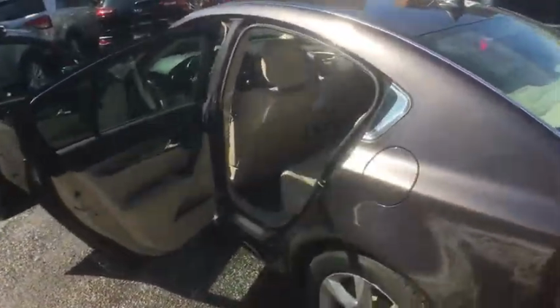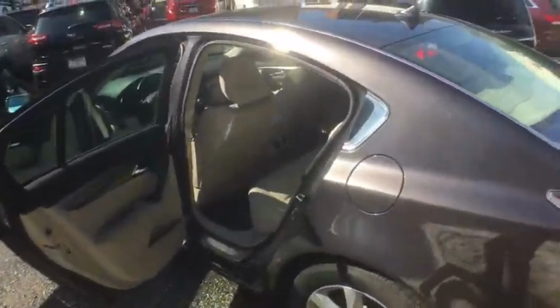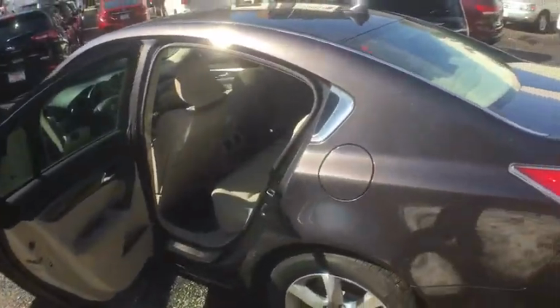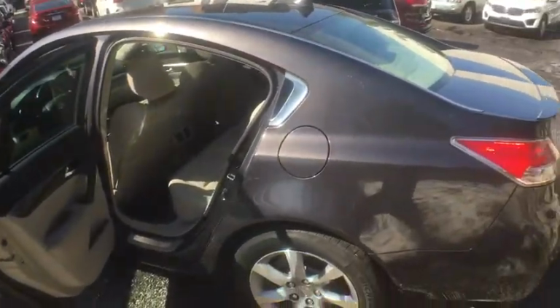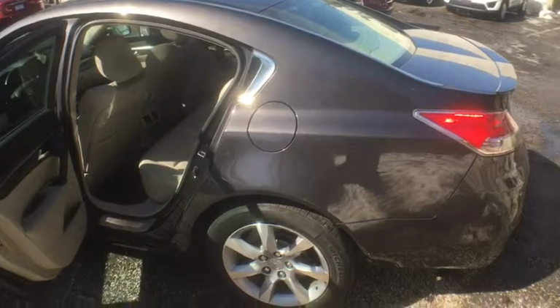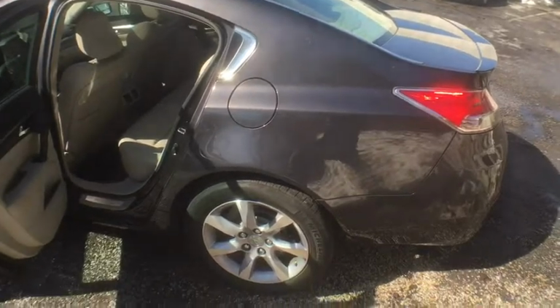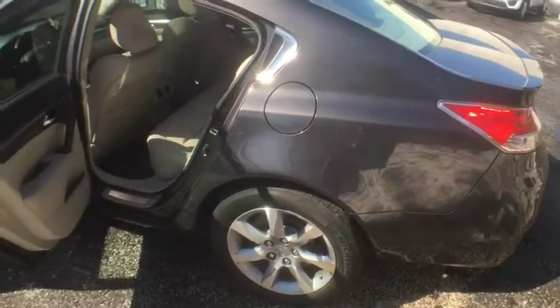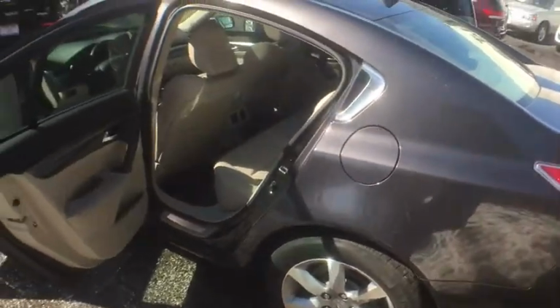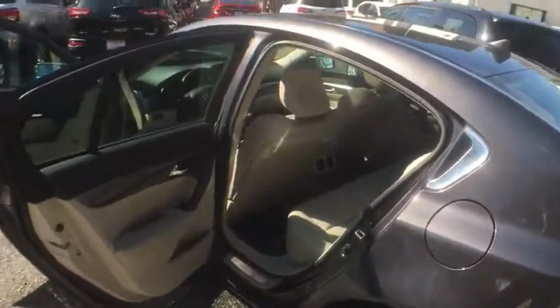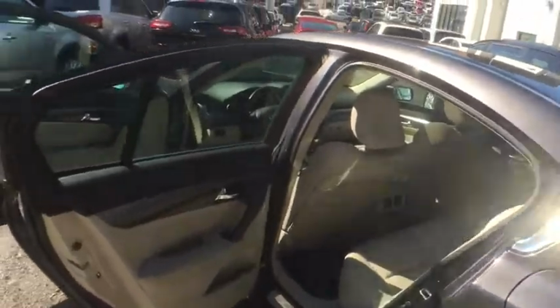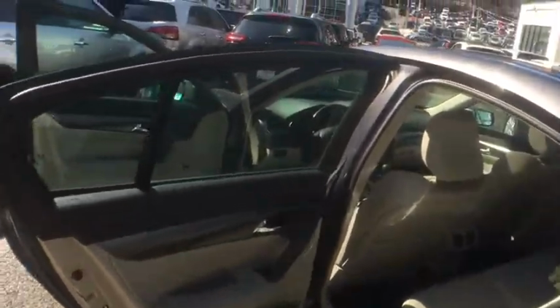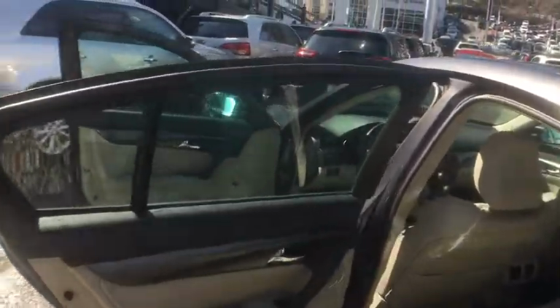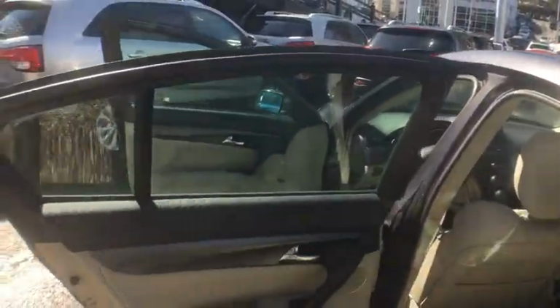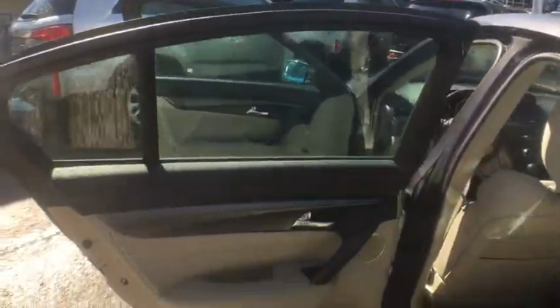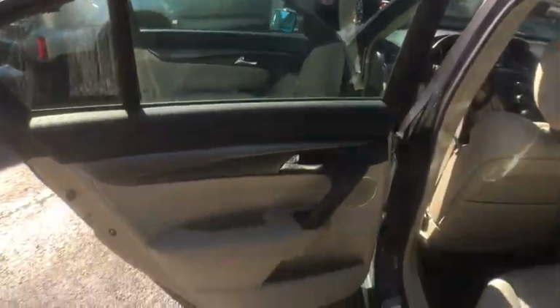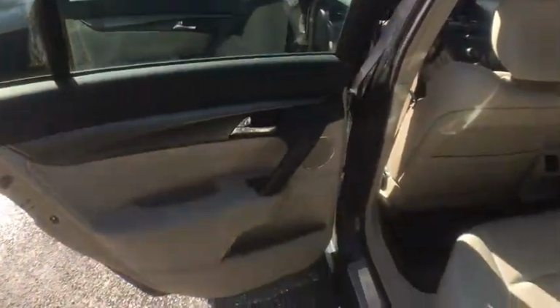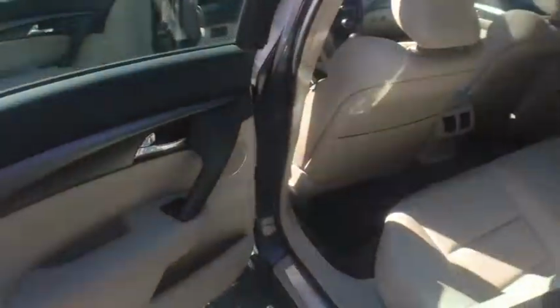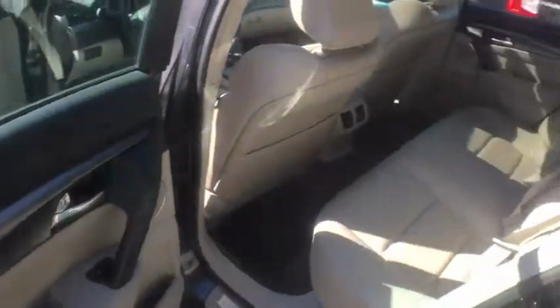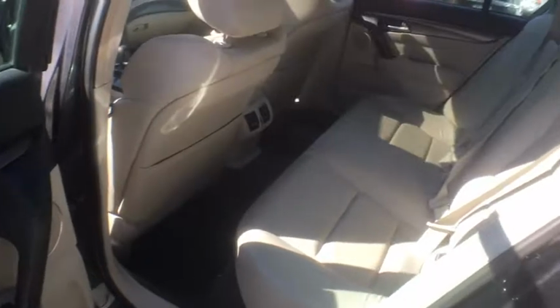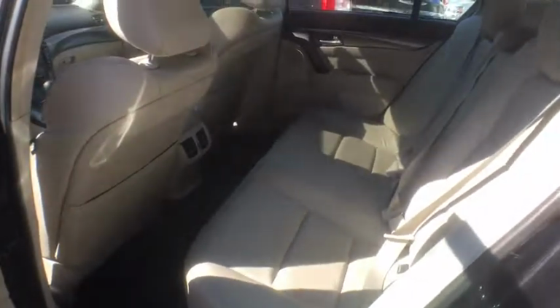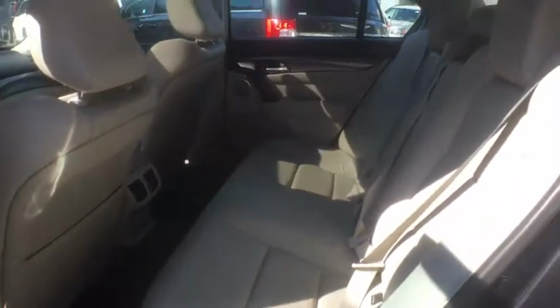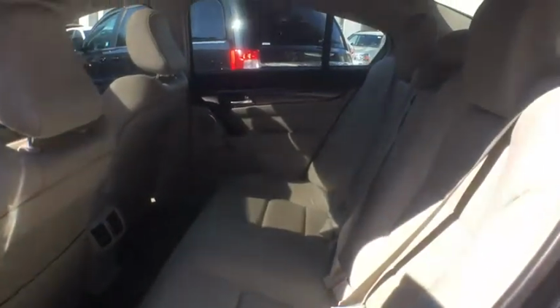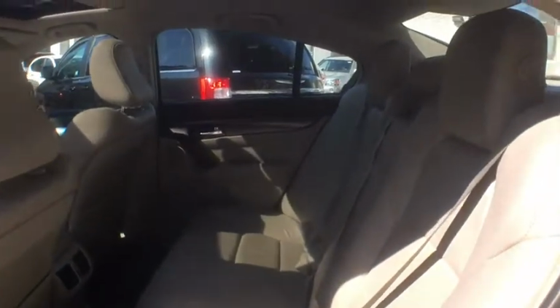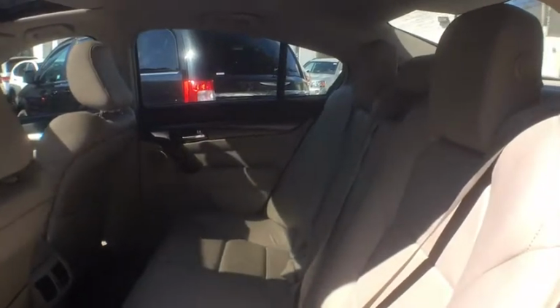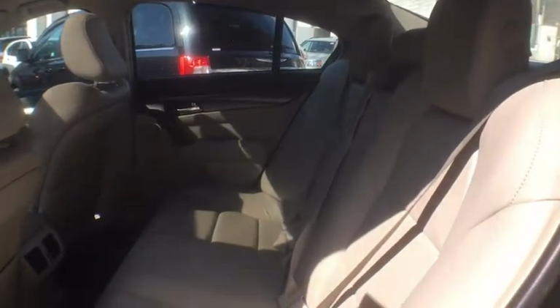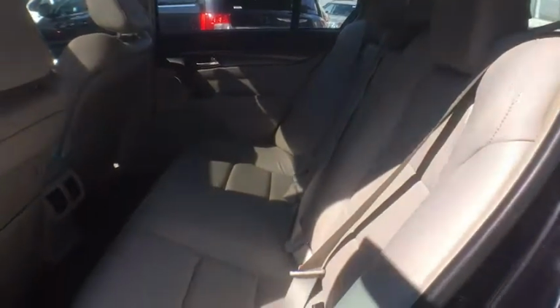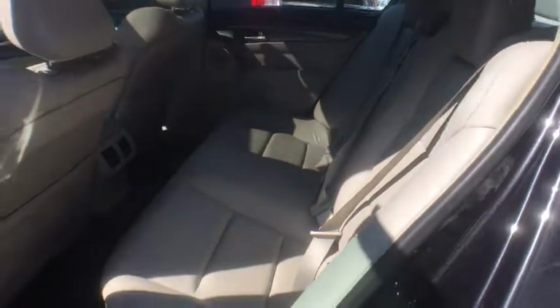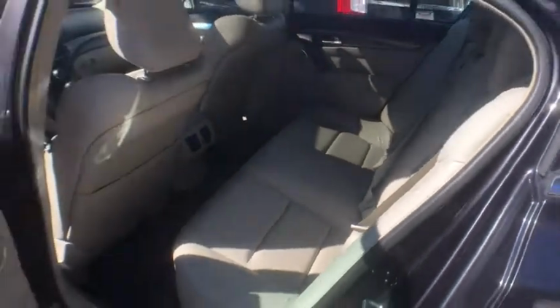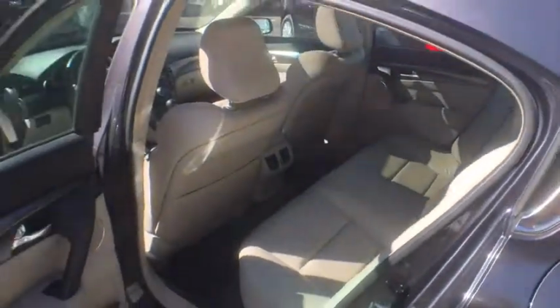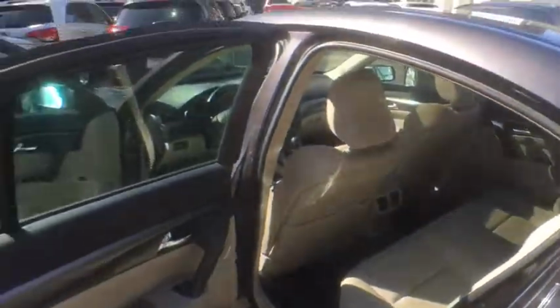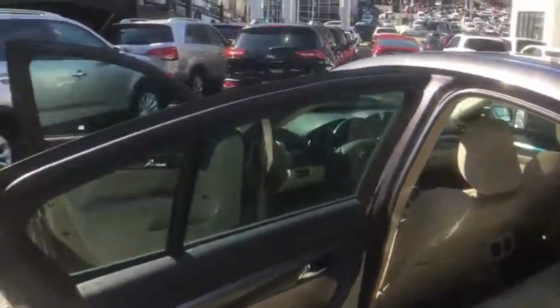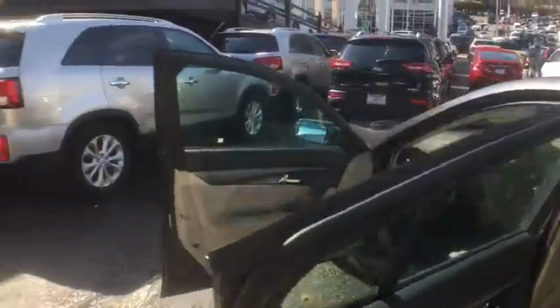Here are some of this vehicle's great options: traction control, anti-lock braking system, keyless entry, stability control, power passenger seat, heated seats, navigation system, backup camera.